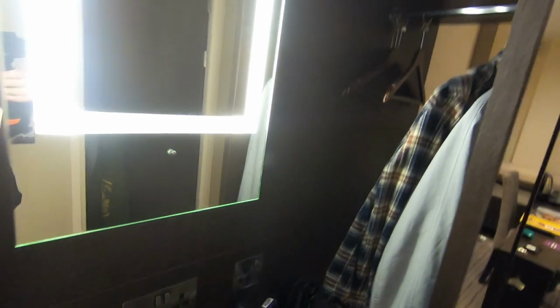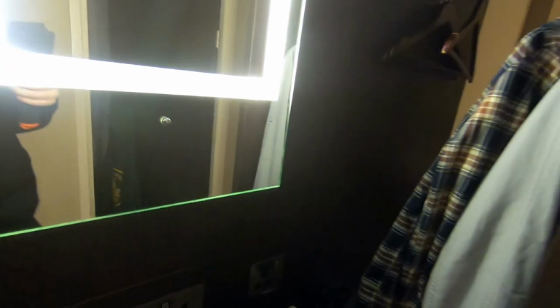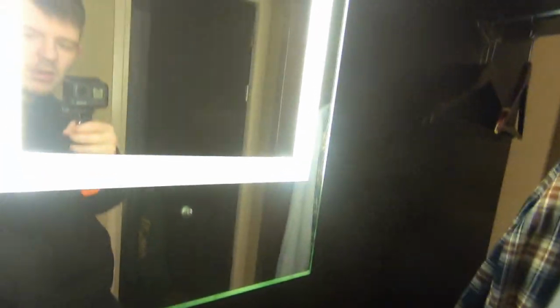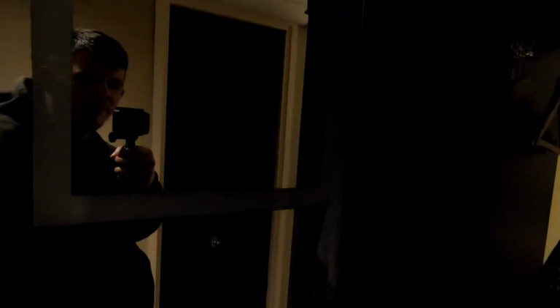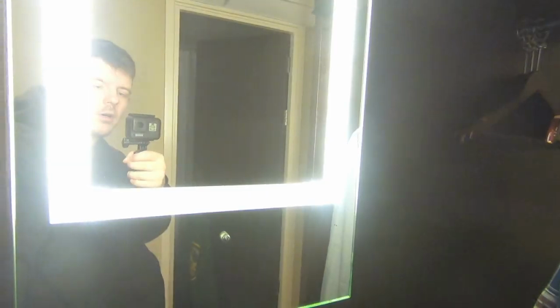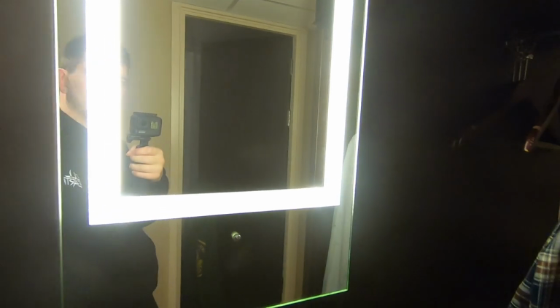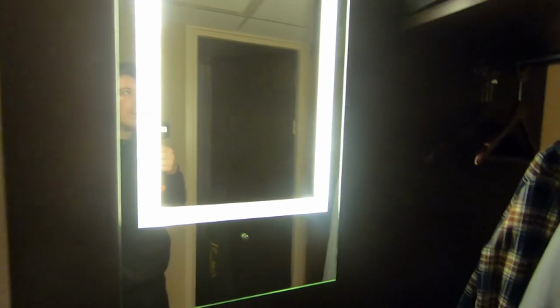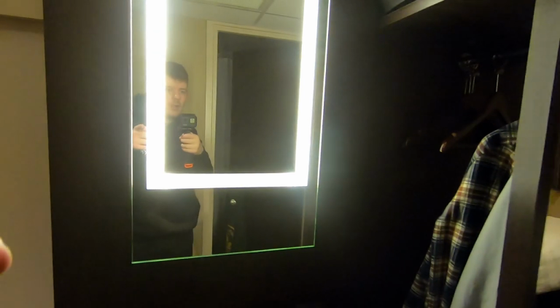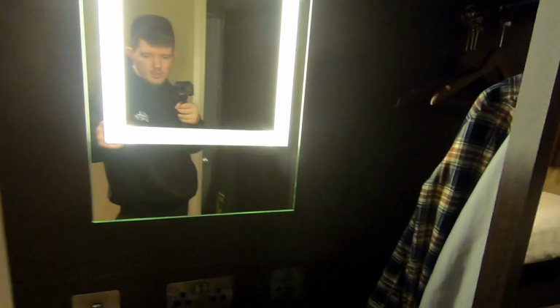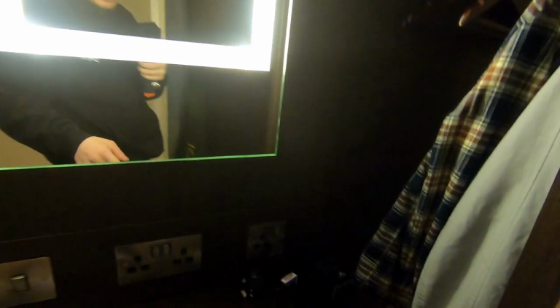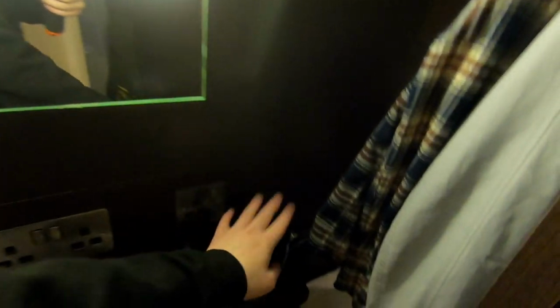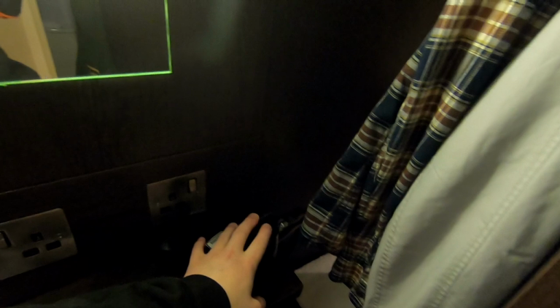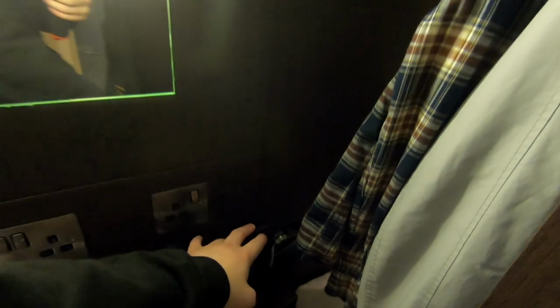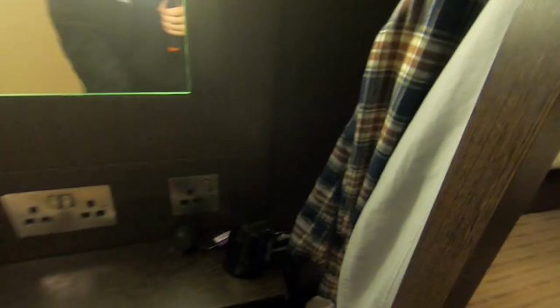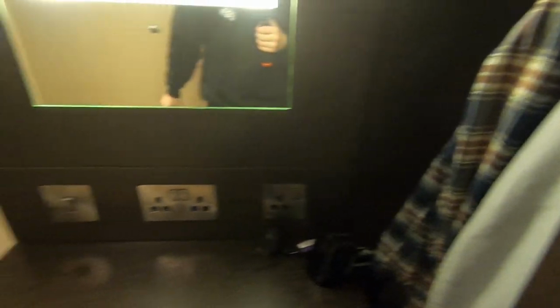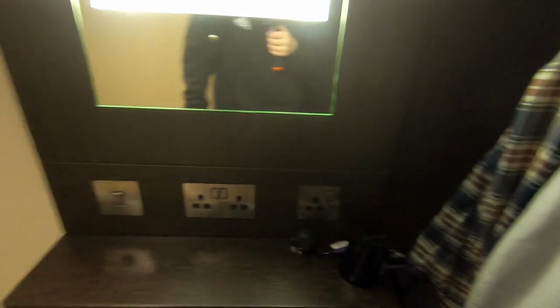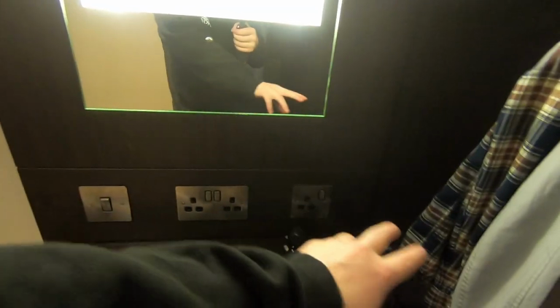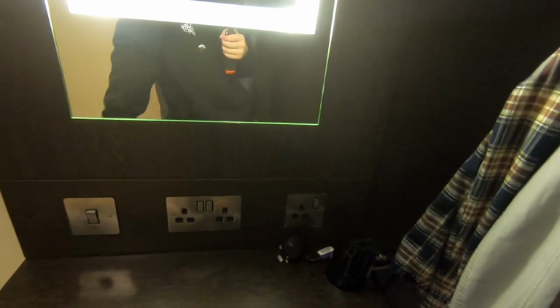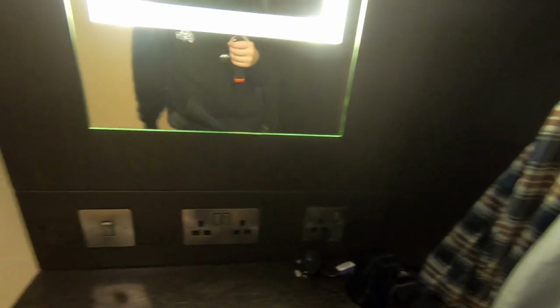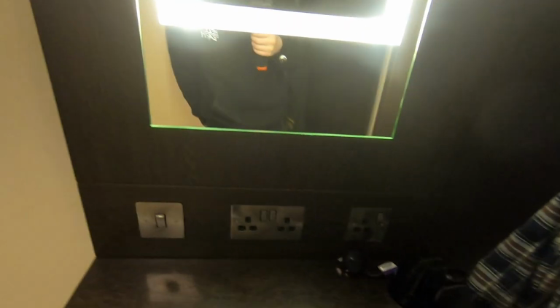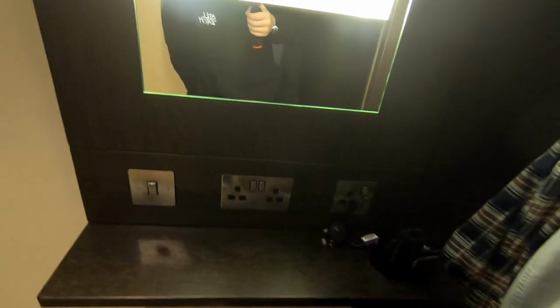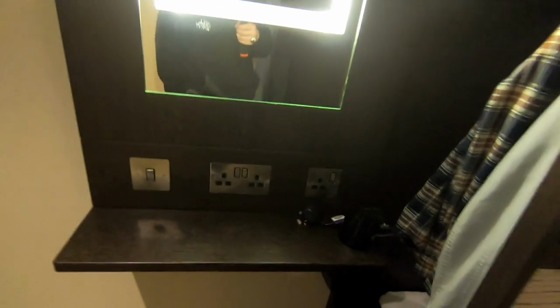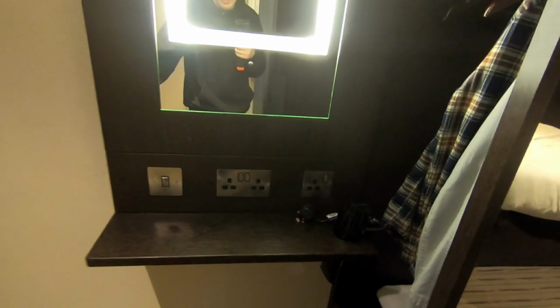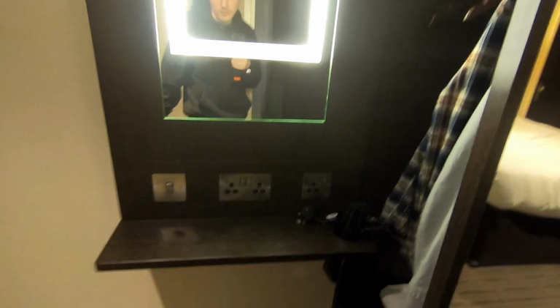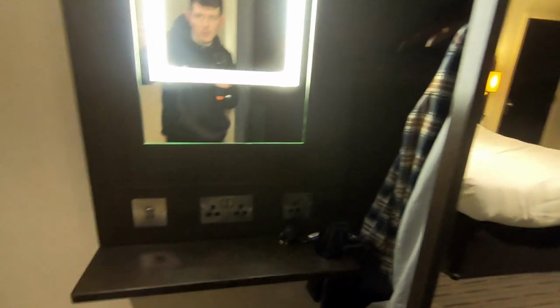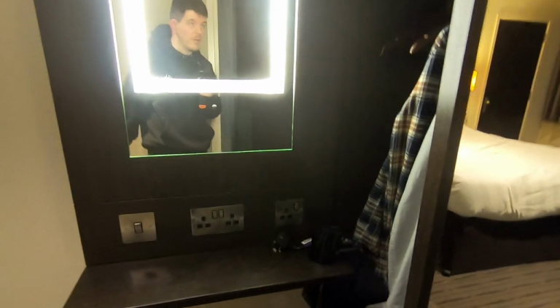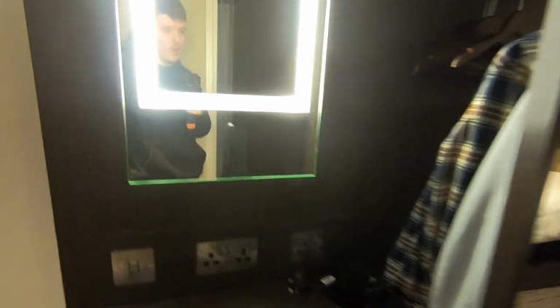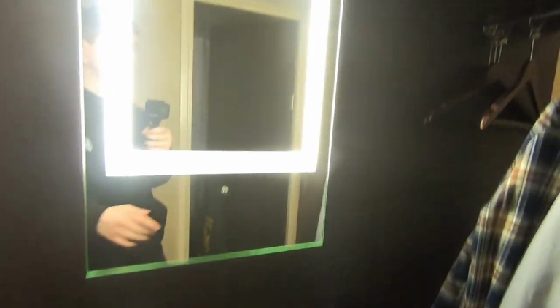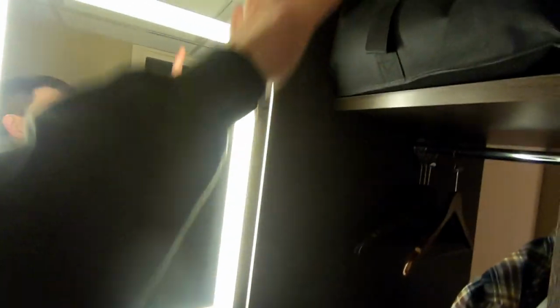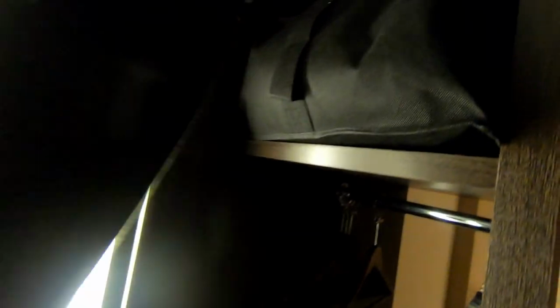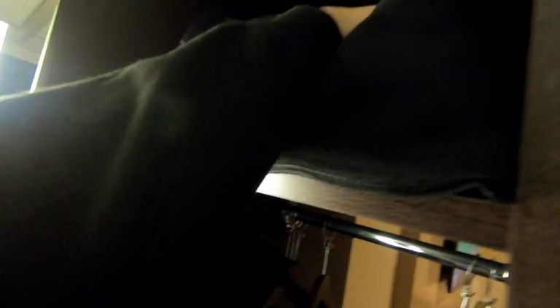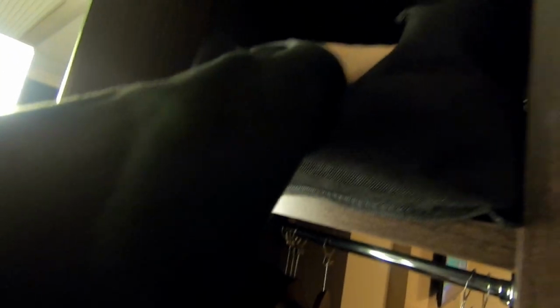There's a light switch - off and on, lovely. There's a hairdryer here, don't need to use it. And there are lots and lots of sockets for all your bits and pieces - phones, iPods, whatever you want to charge up.